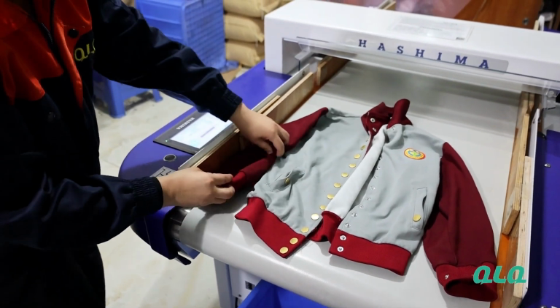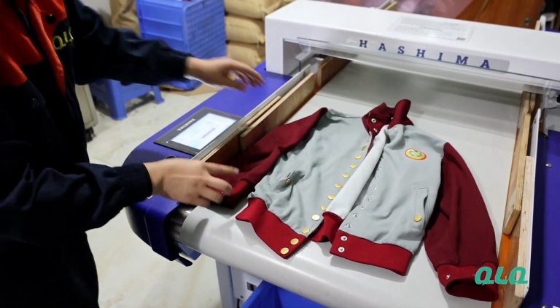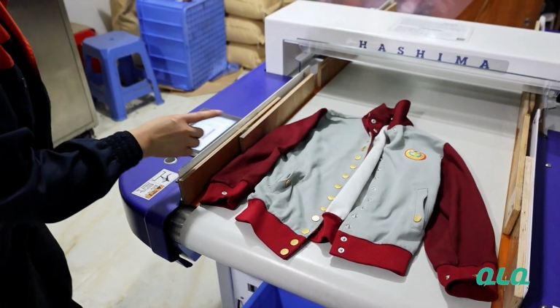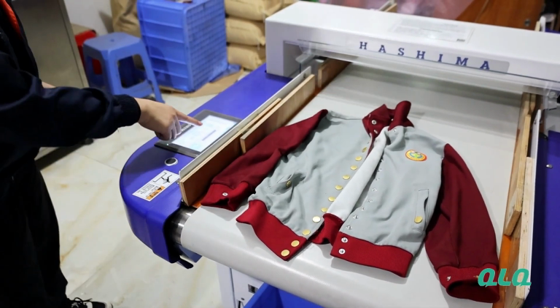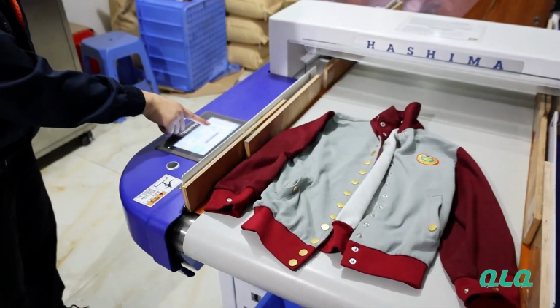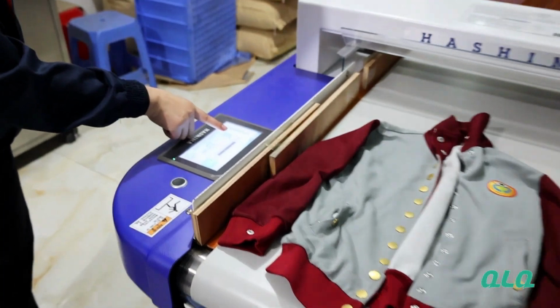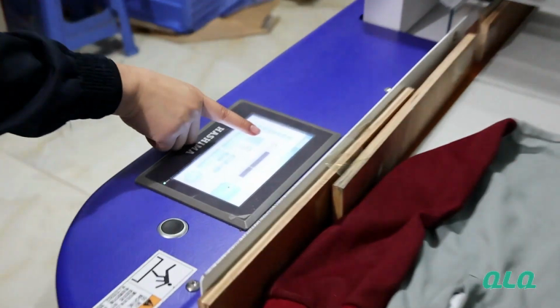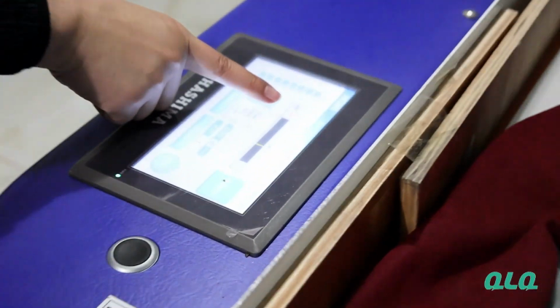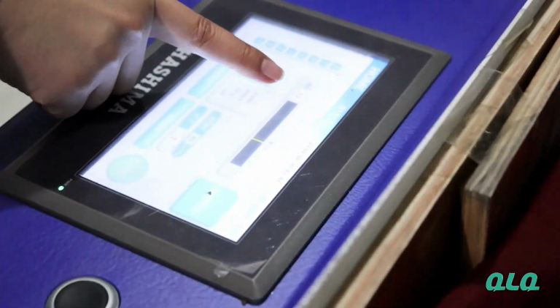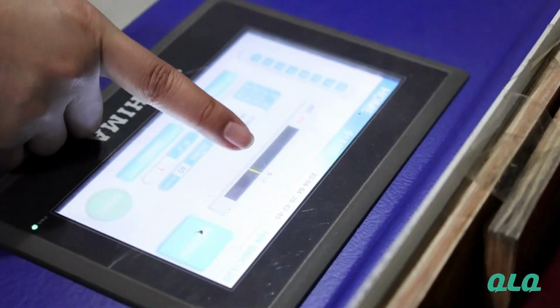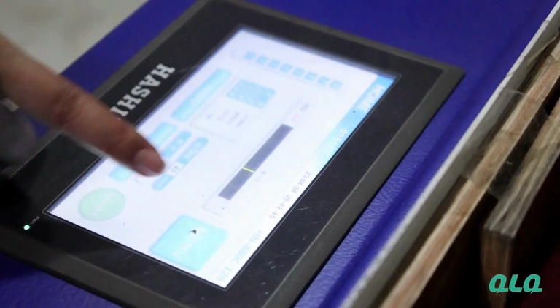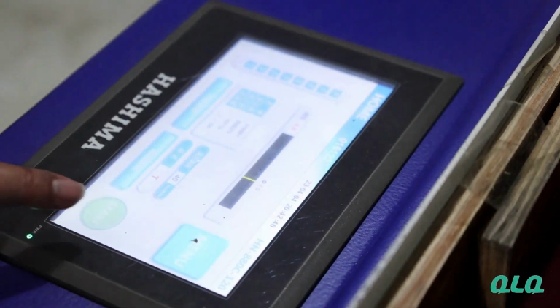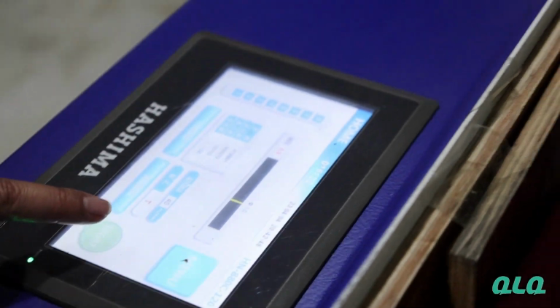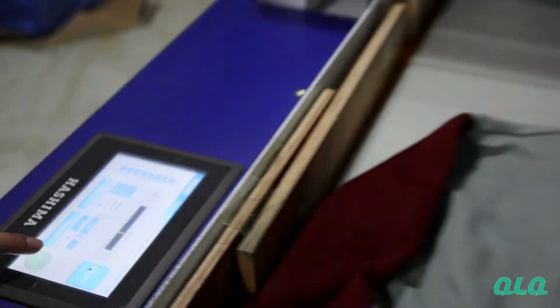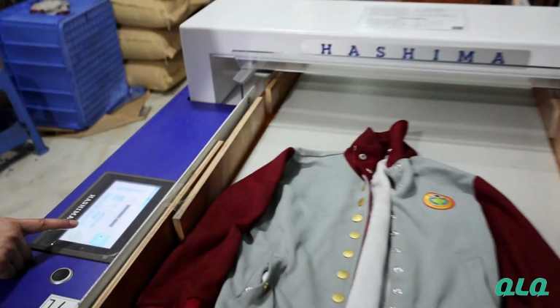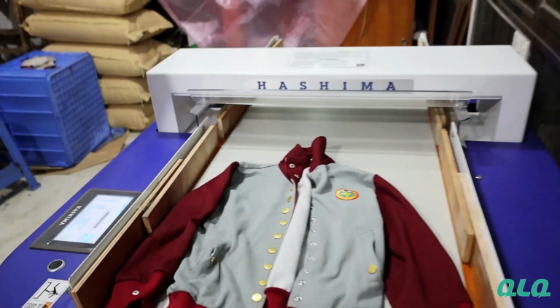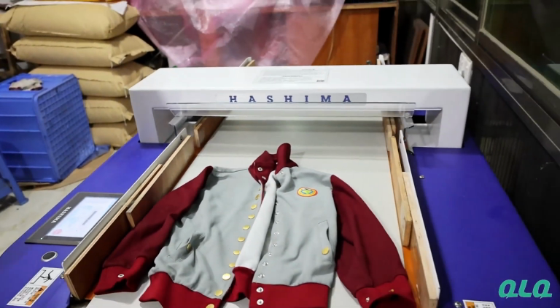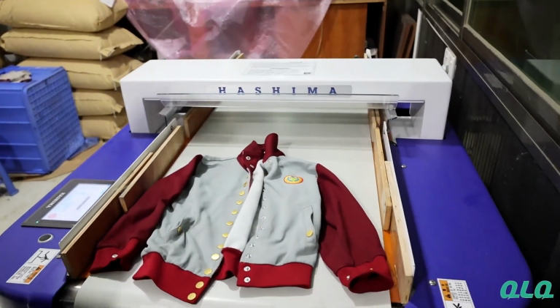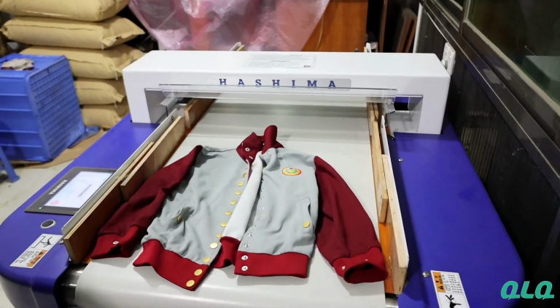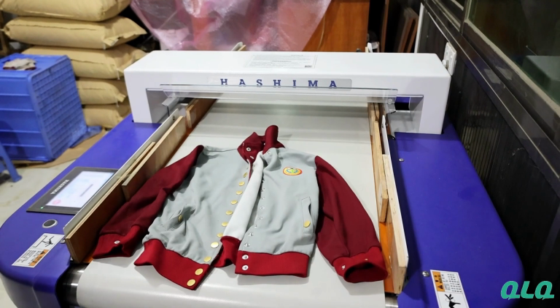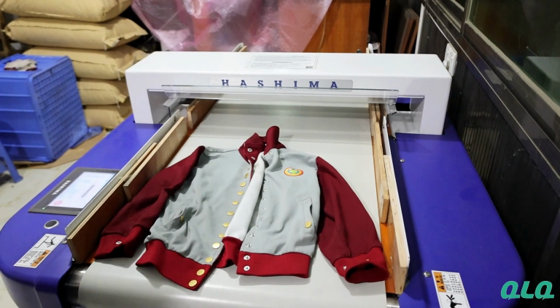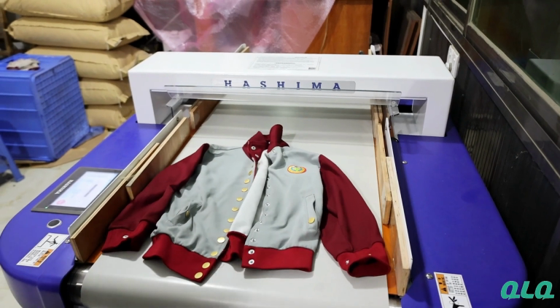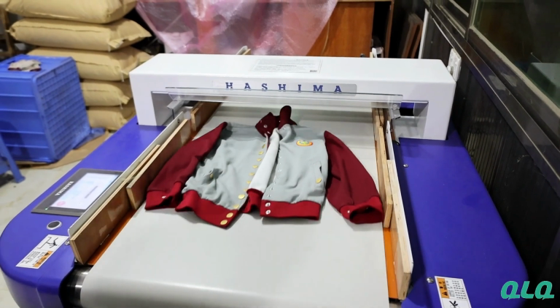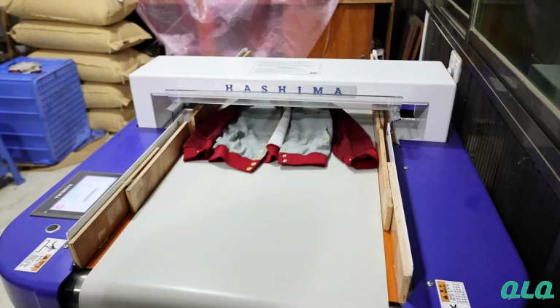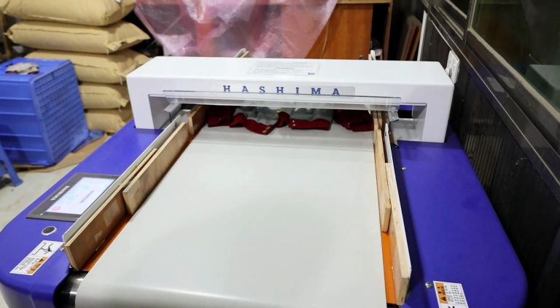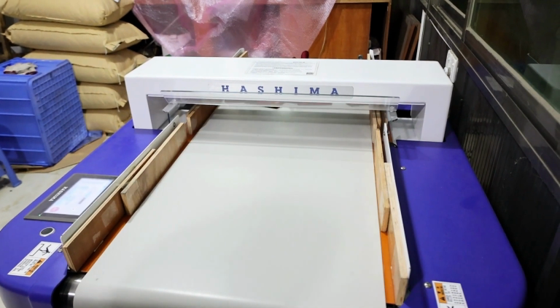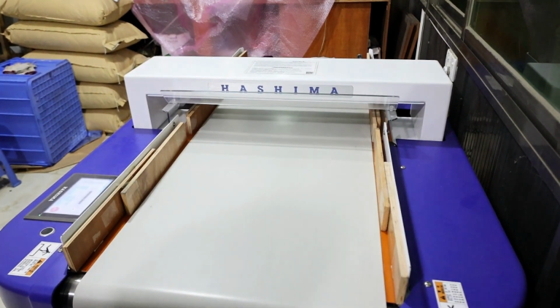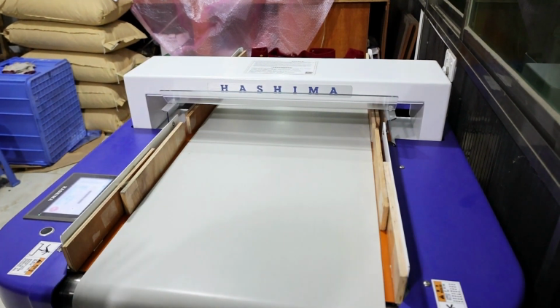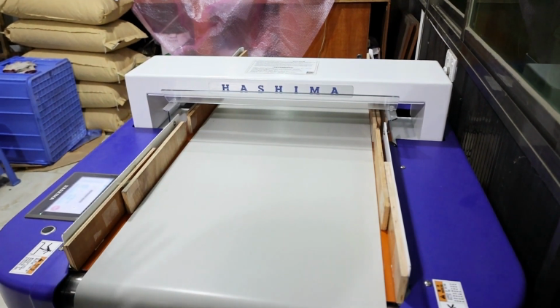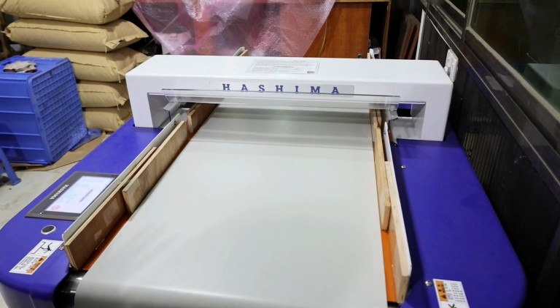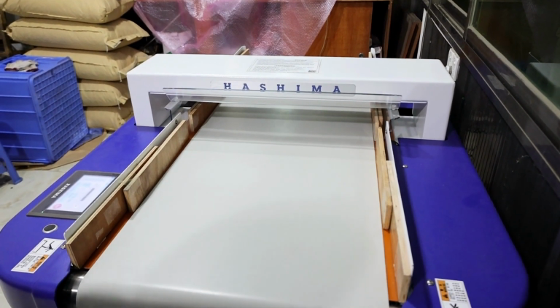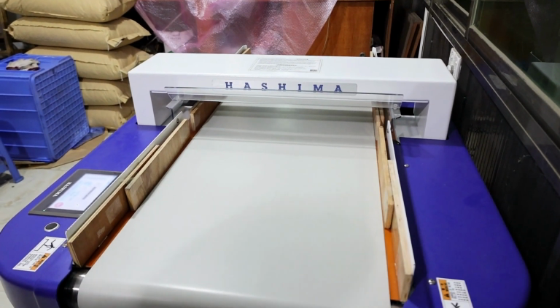Now let's see. I set up the machine to be A-grade, 1.0. I start the machine. You see, it goes very smooth.